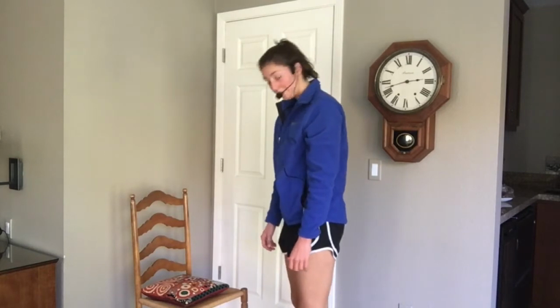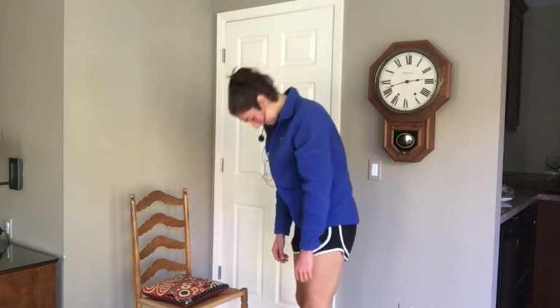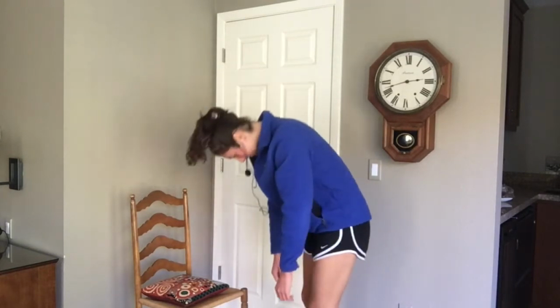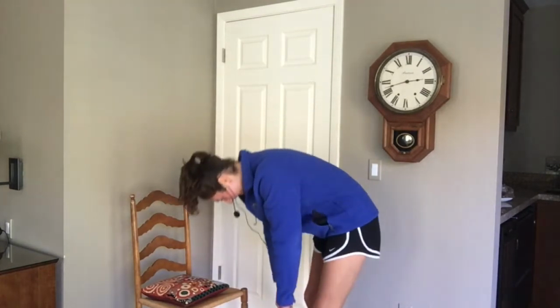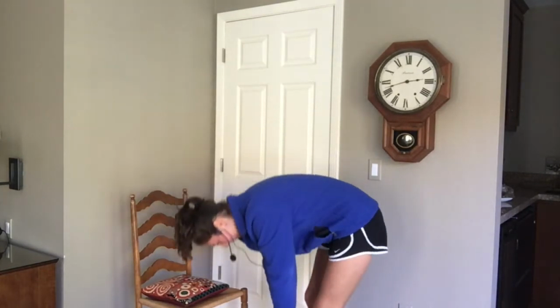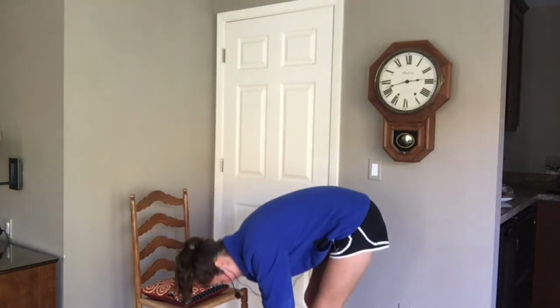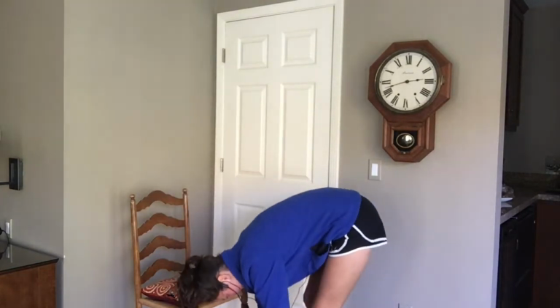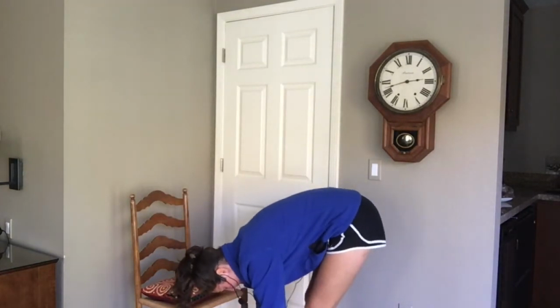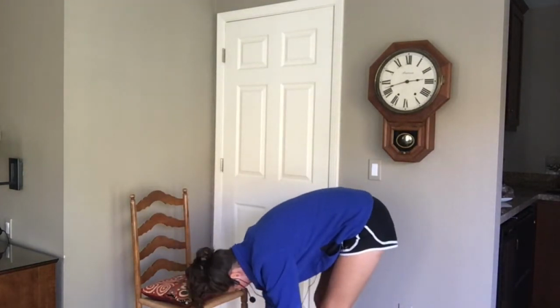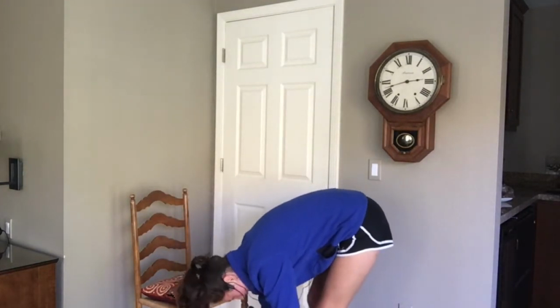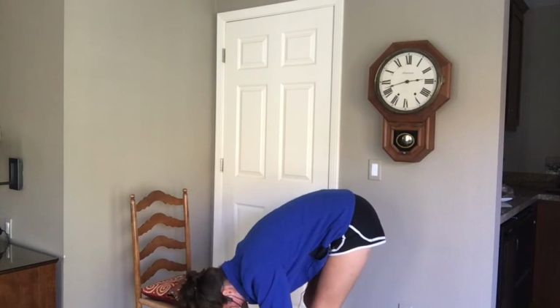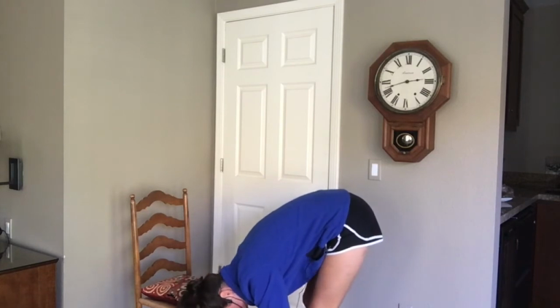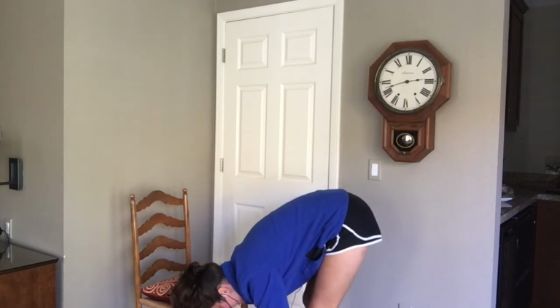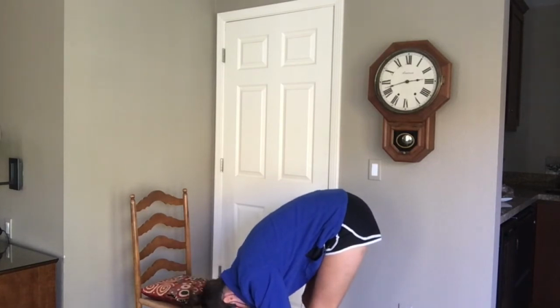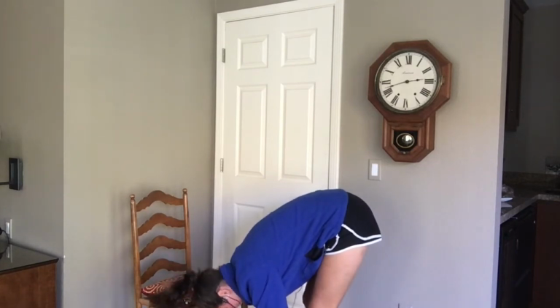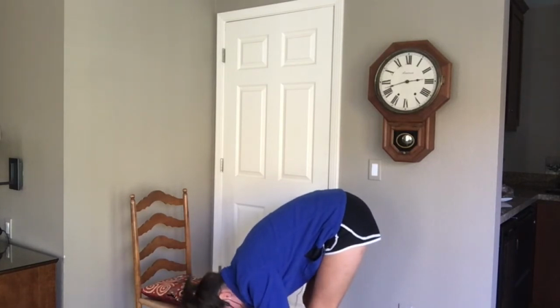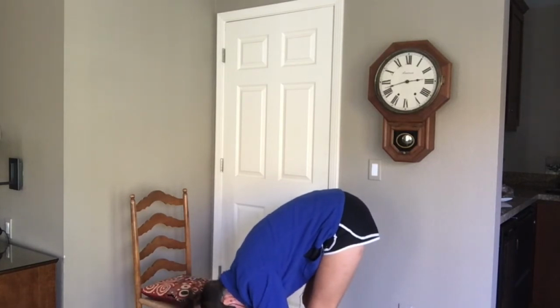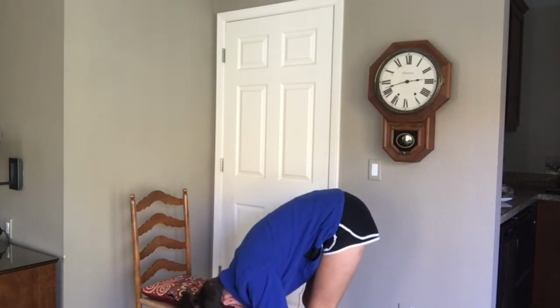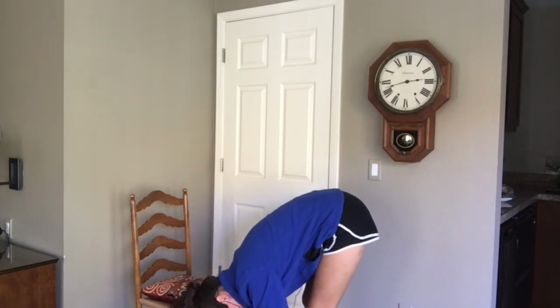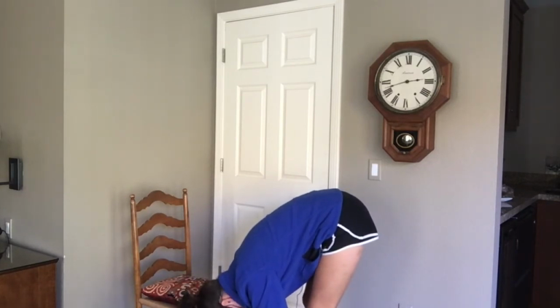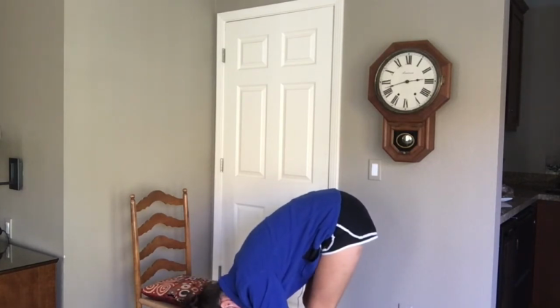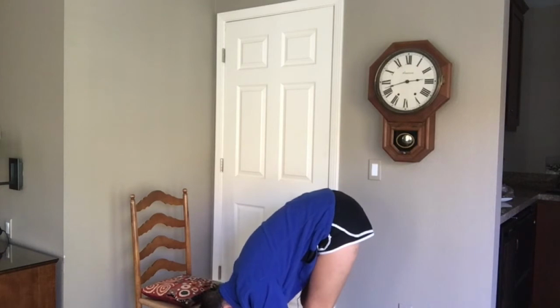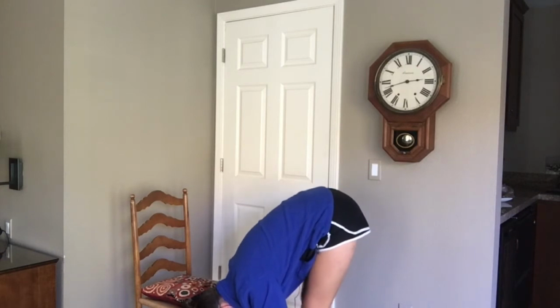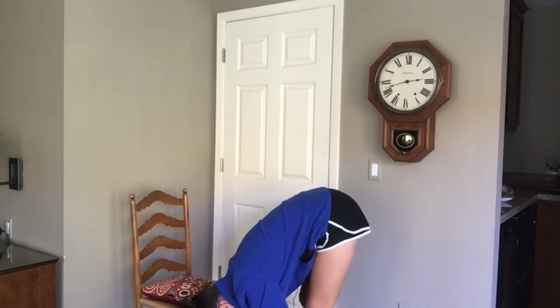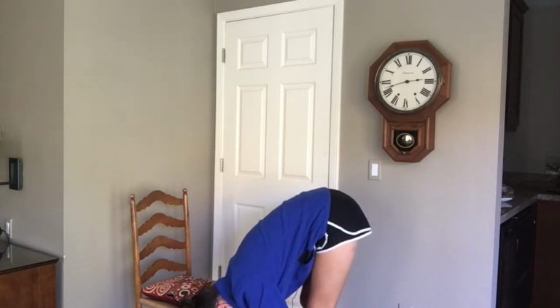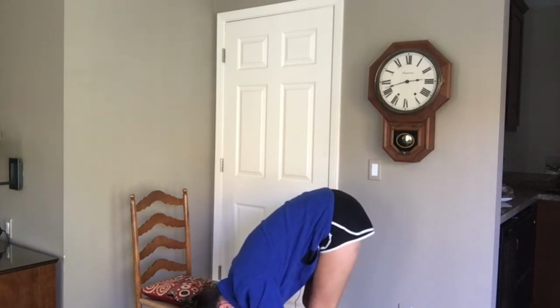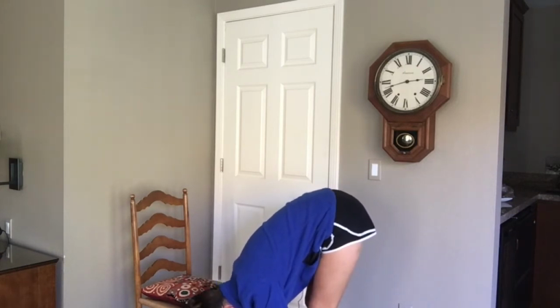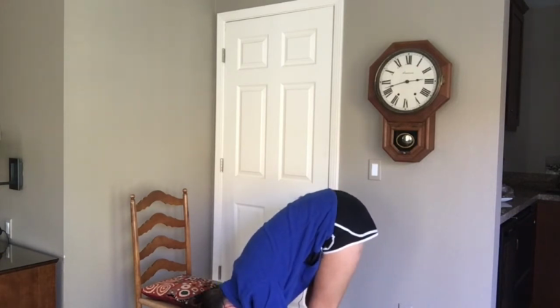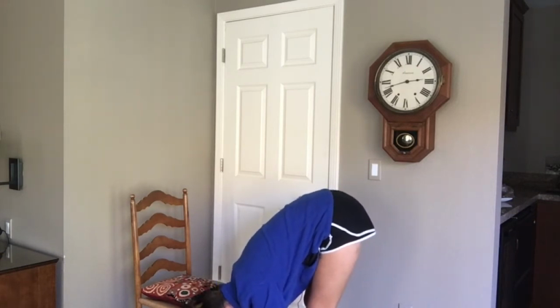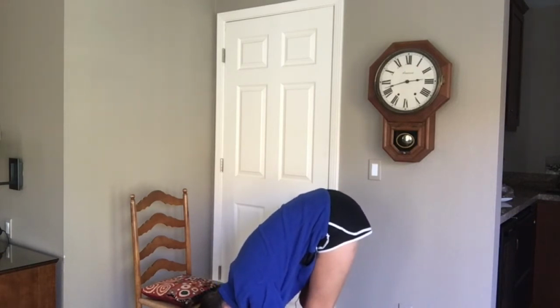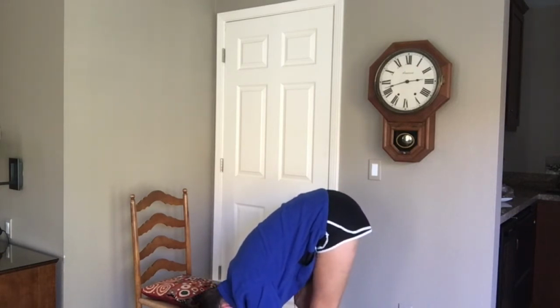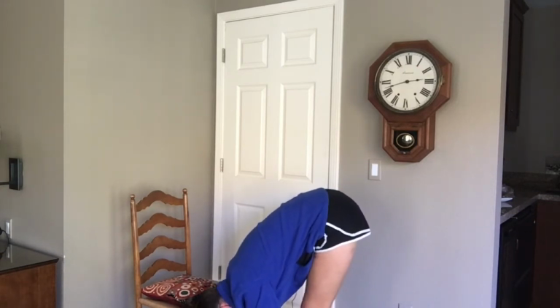Finish one more and meet me at the bottom. We're going to relax our head and our neck. You can nod yes and no. Hang right here.